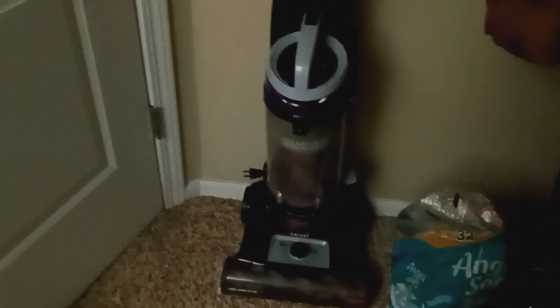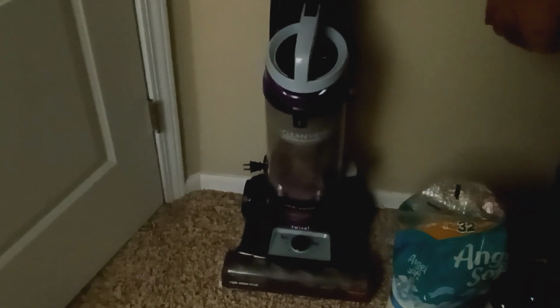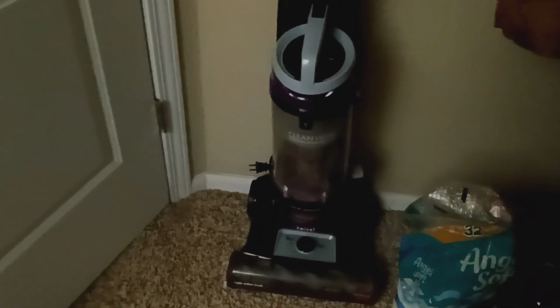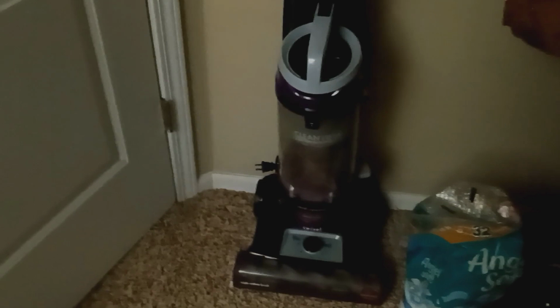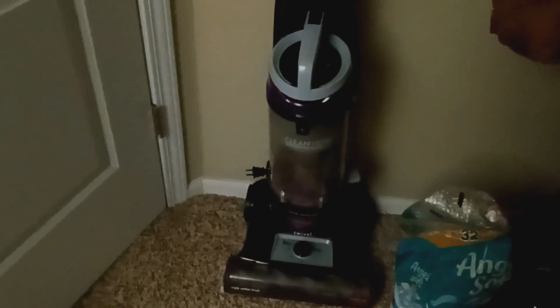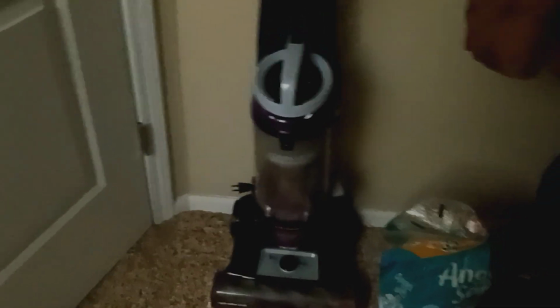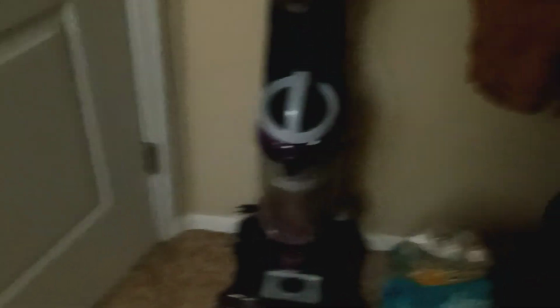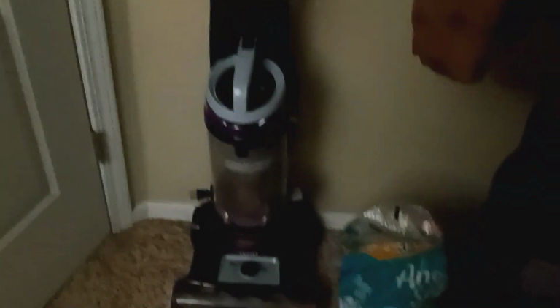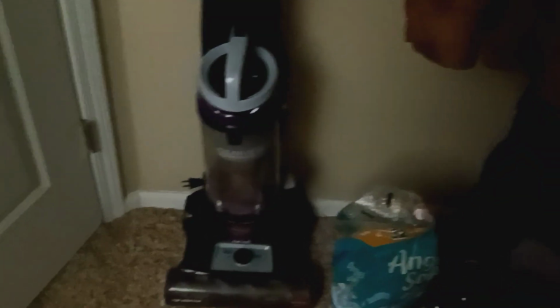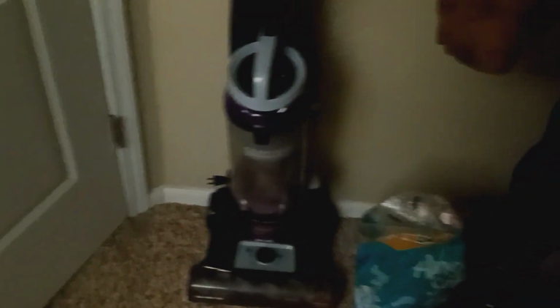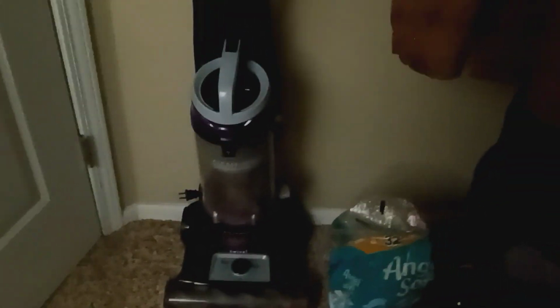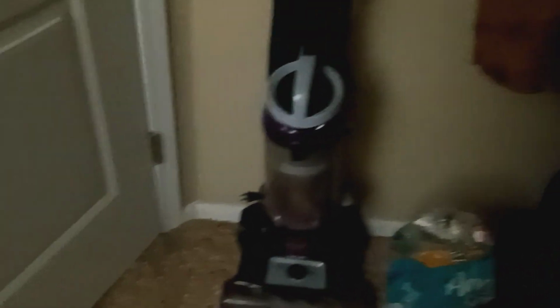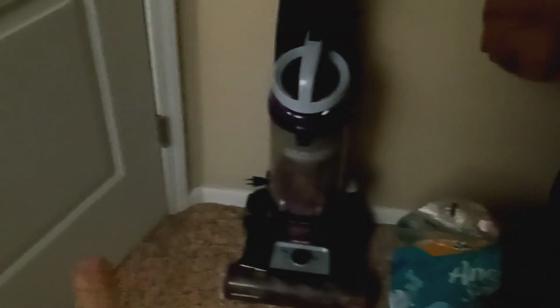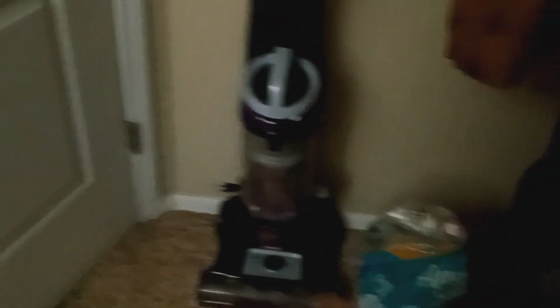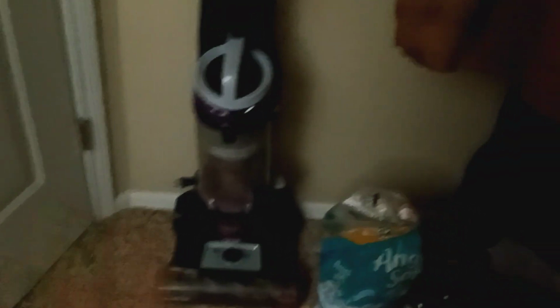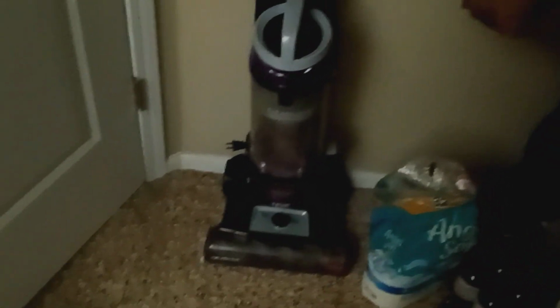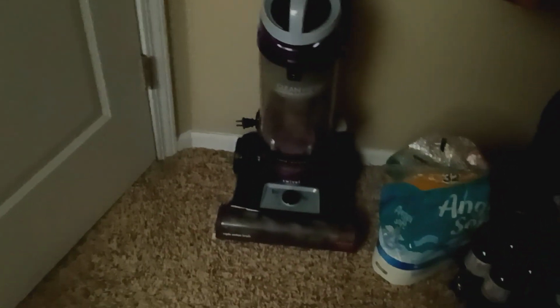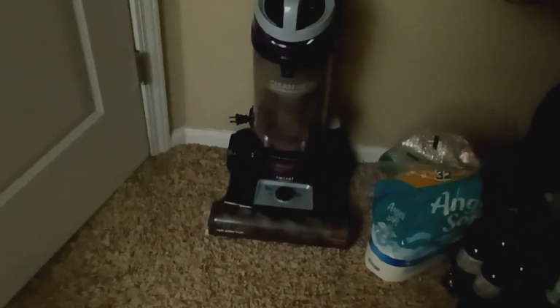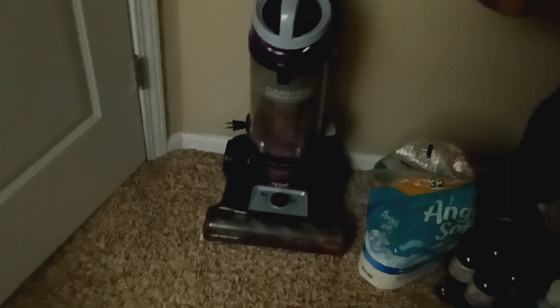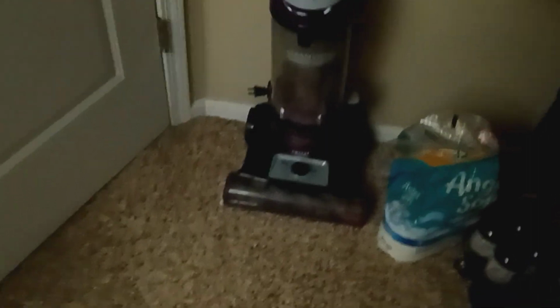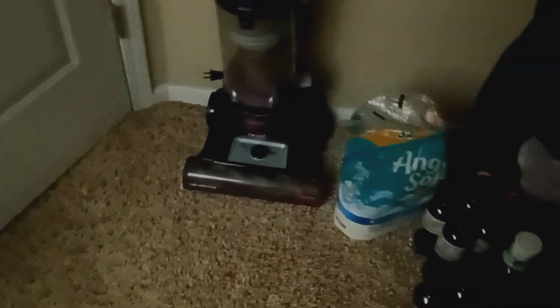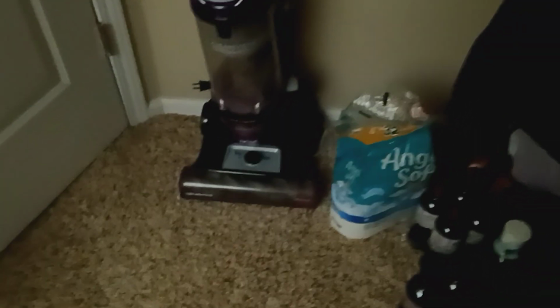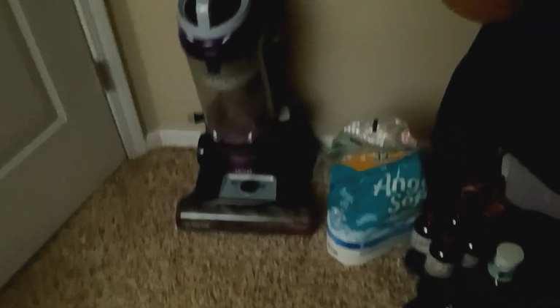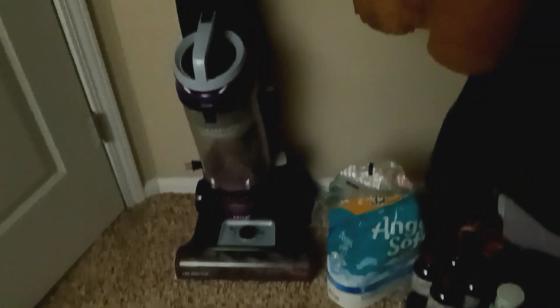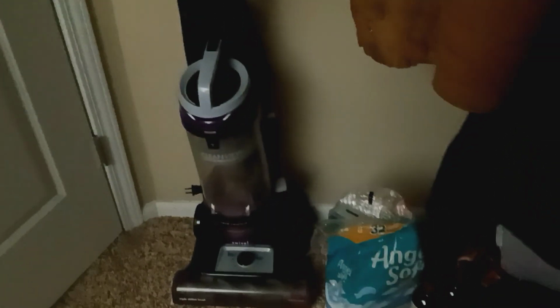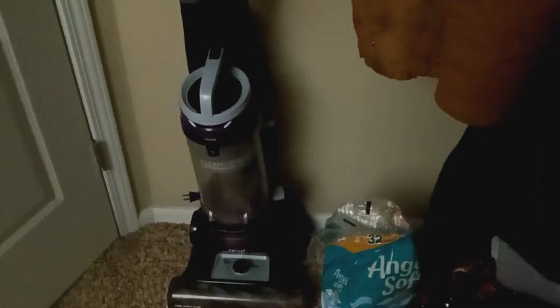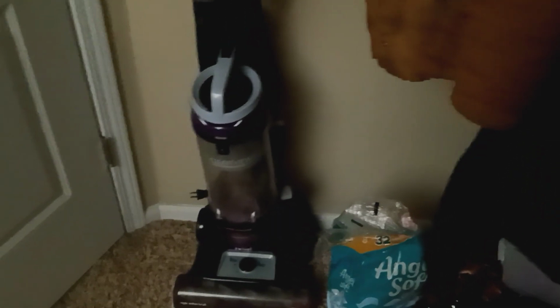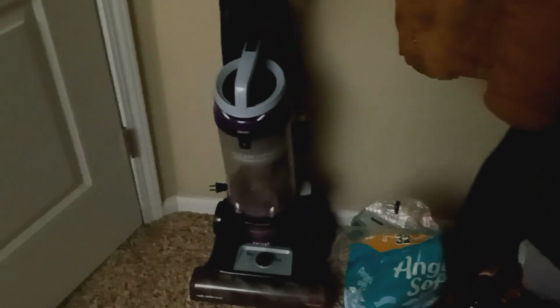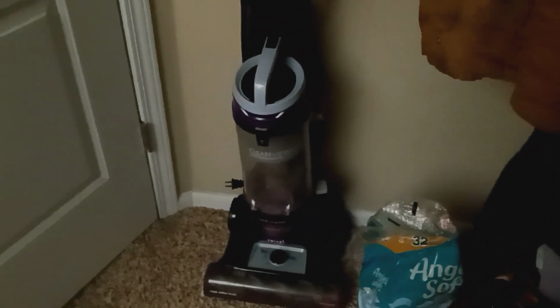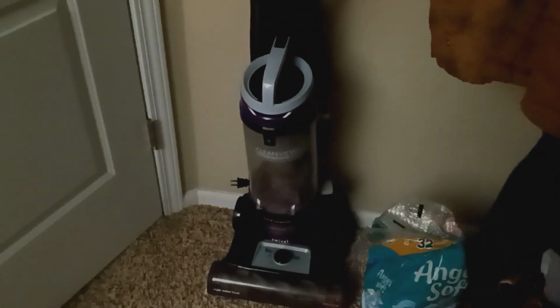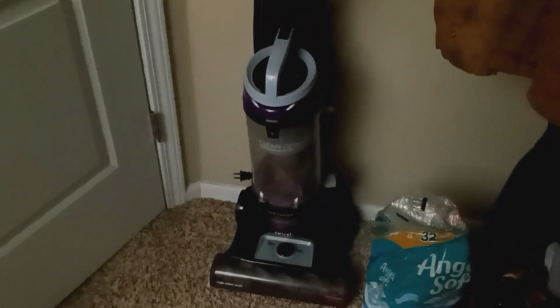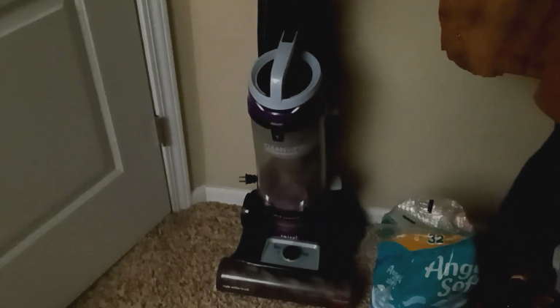You can take sponges and put a thicker padding in, and always replace the paper filter. In most cases that helps block a lot of the dust from getting to the motor.